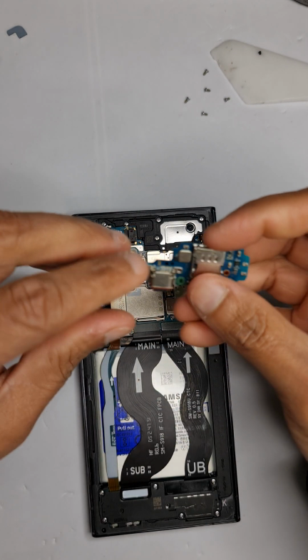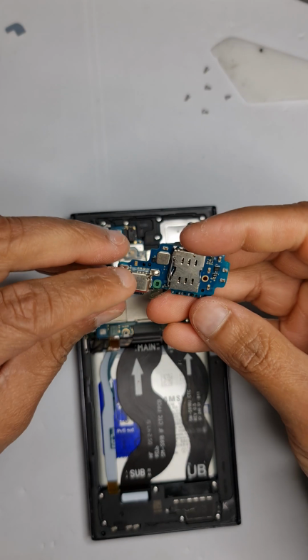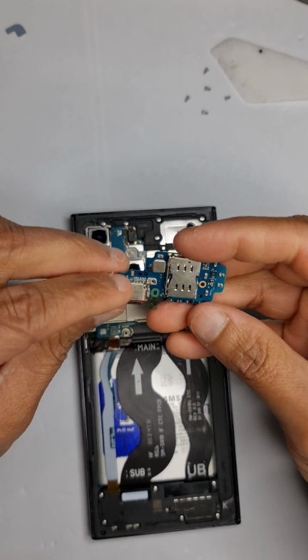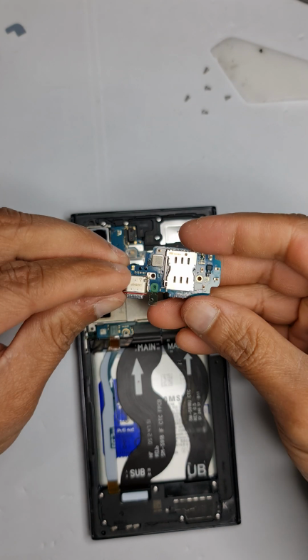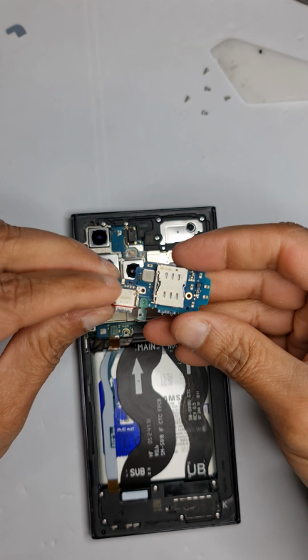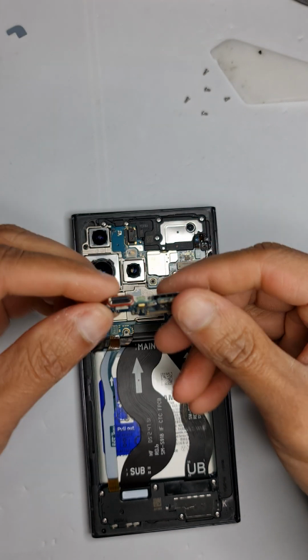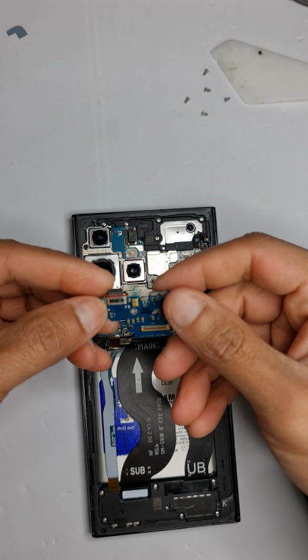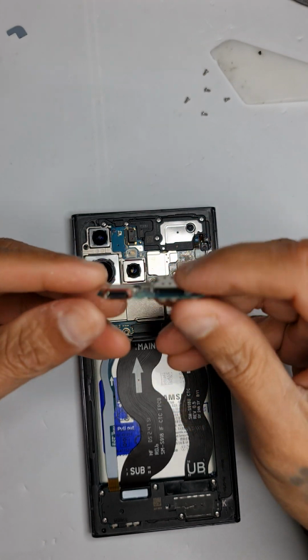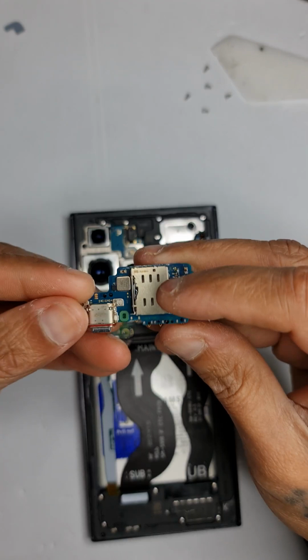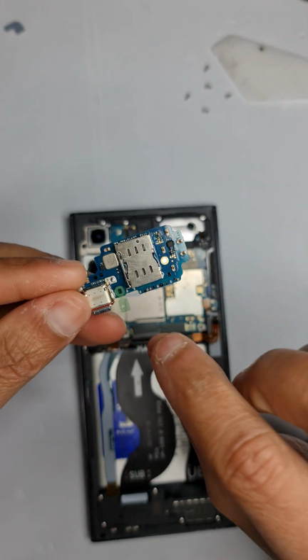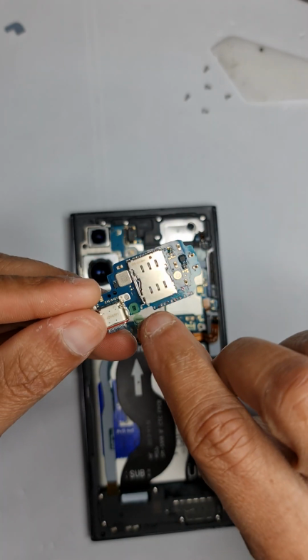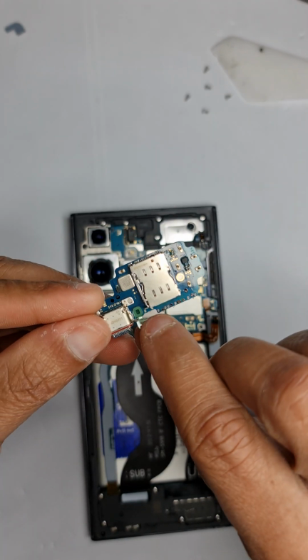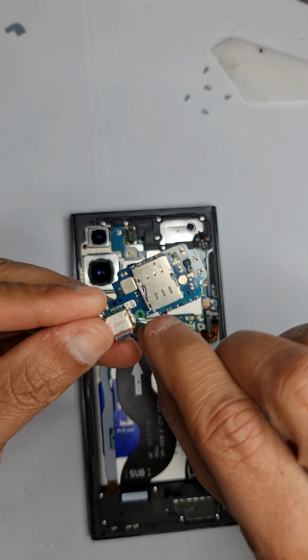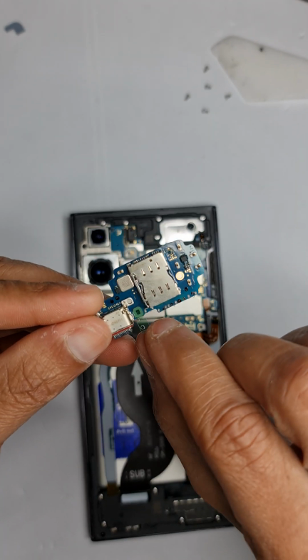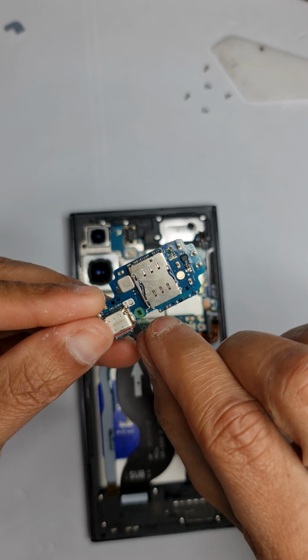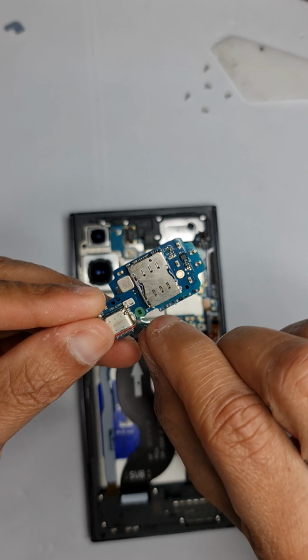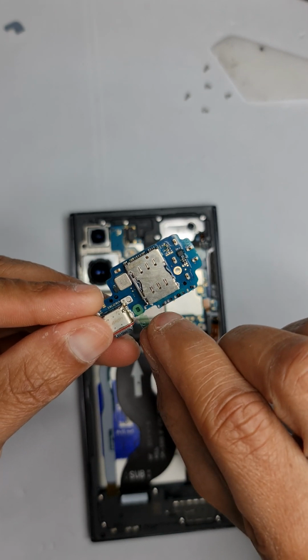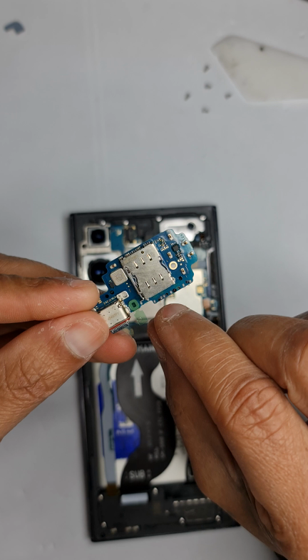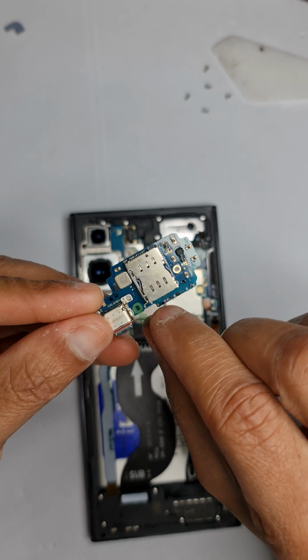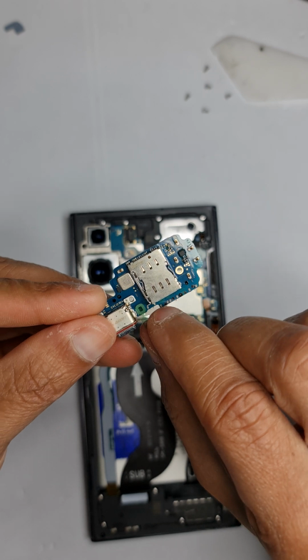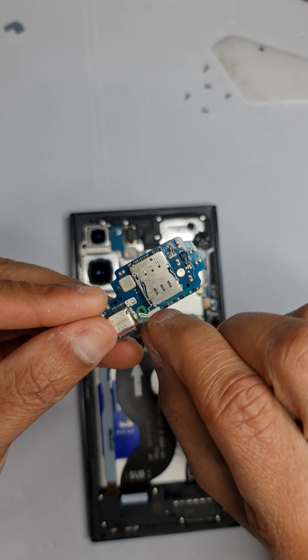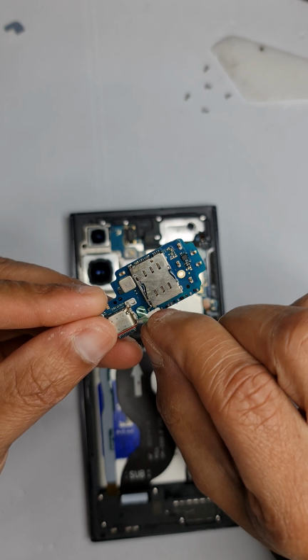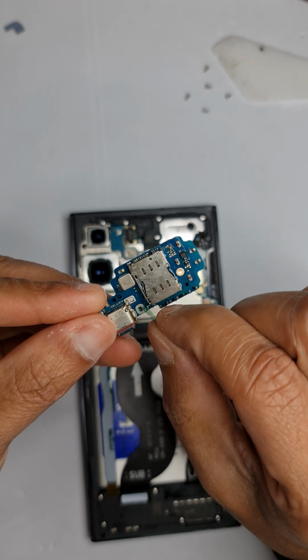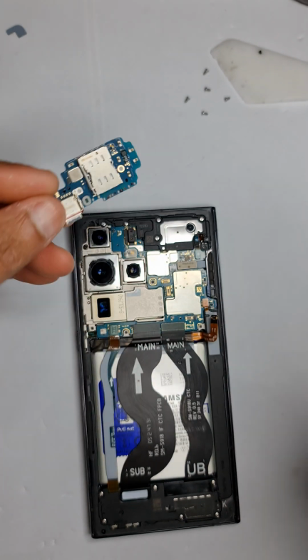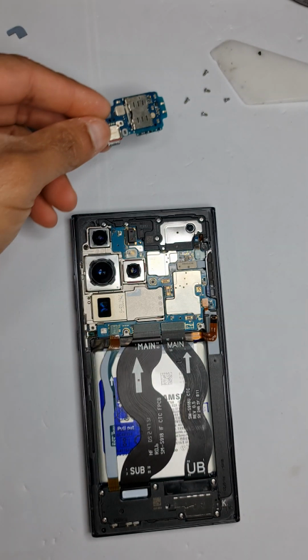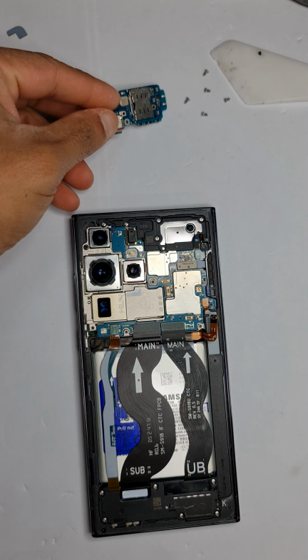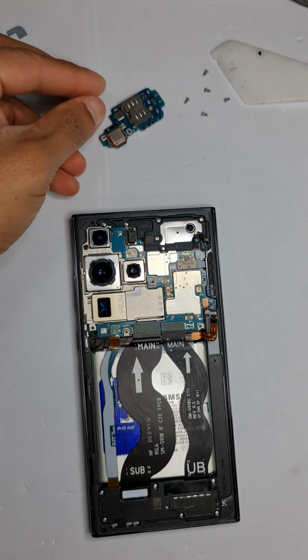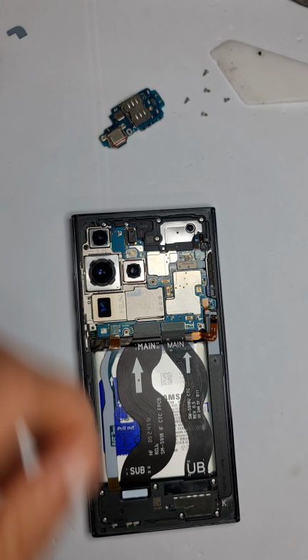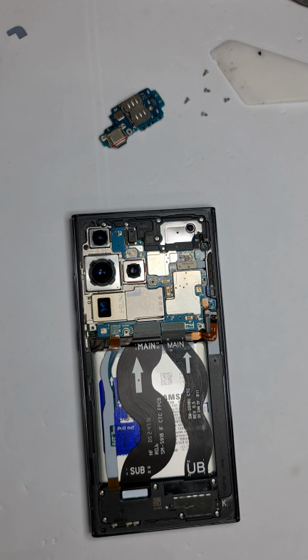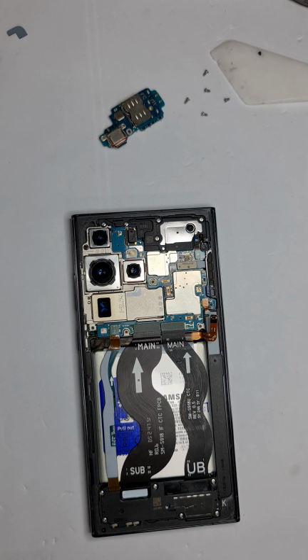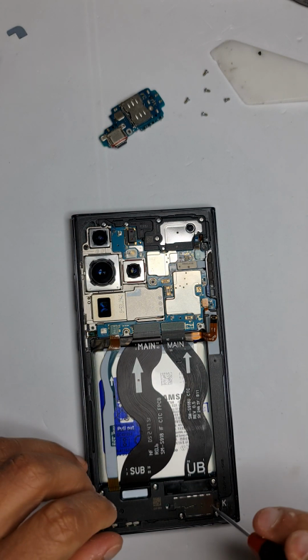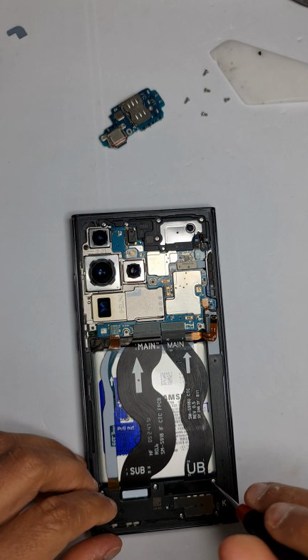What I'm going to replace now is the charging port. This is the new charging port. It comes with a protective covering — if you don't take this off, your microphone won't work. So take this off and keep it to the side.